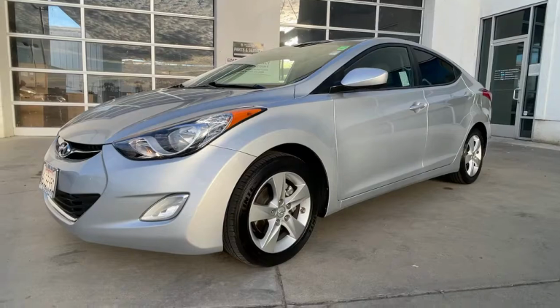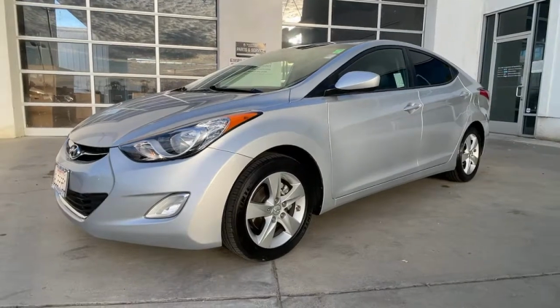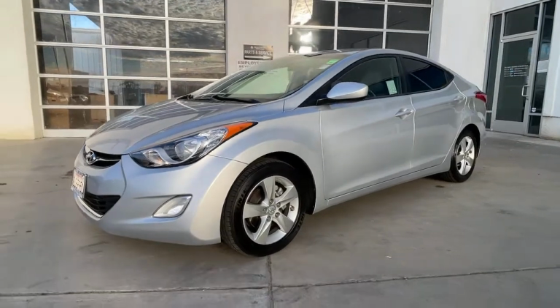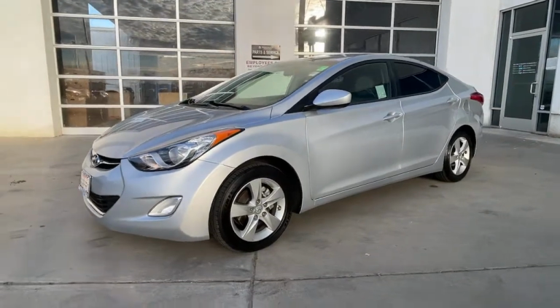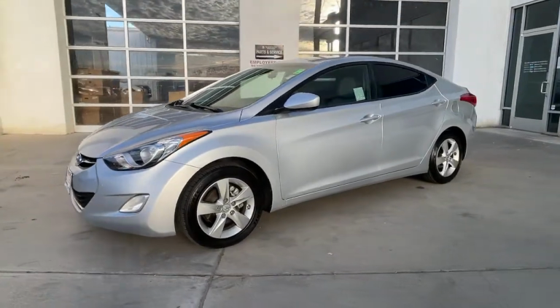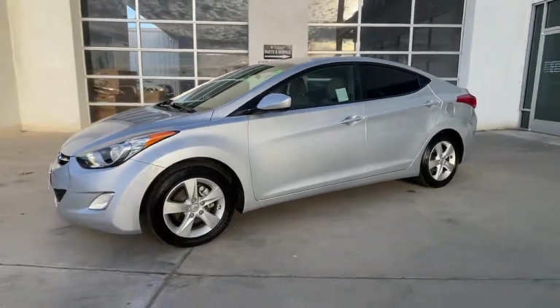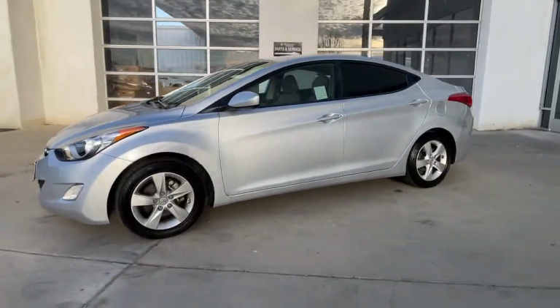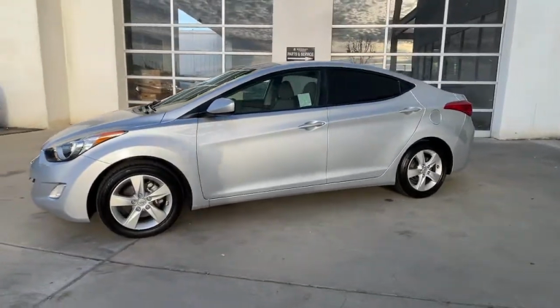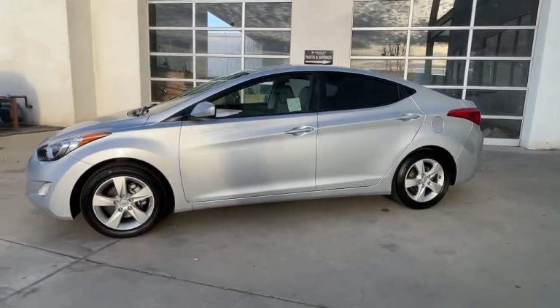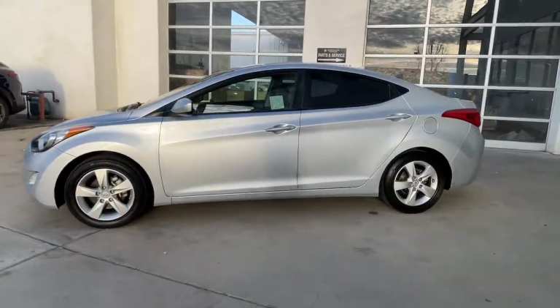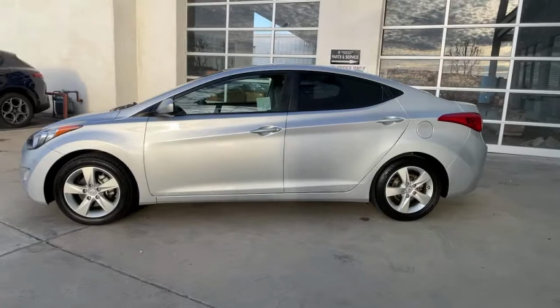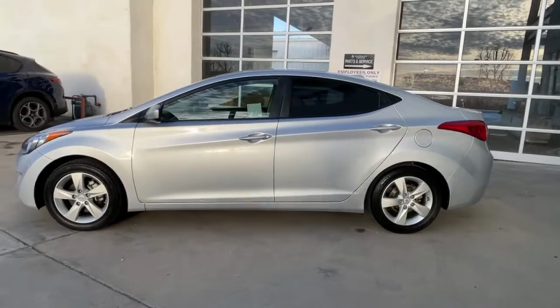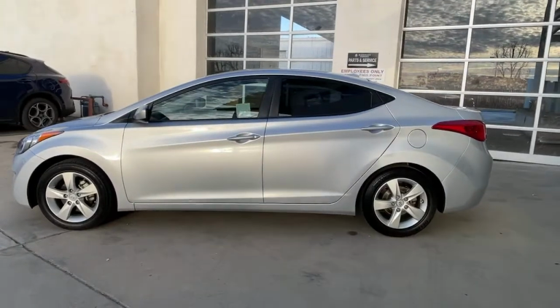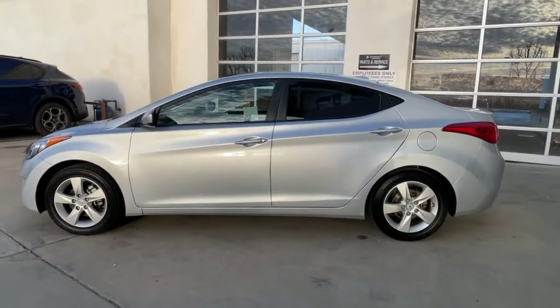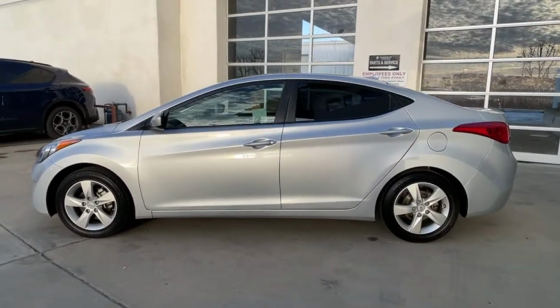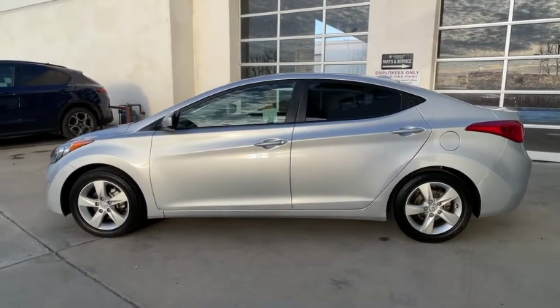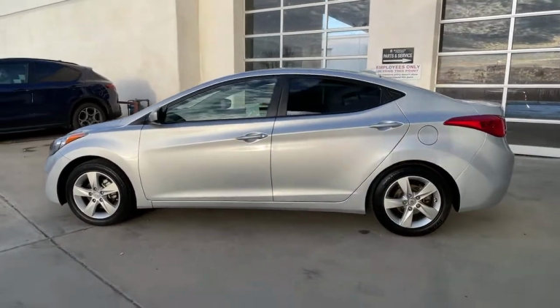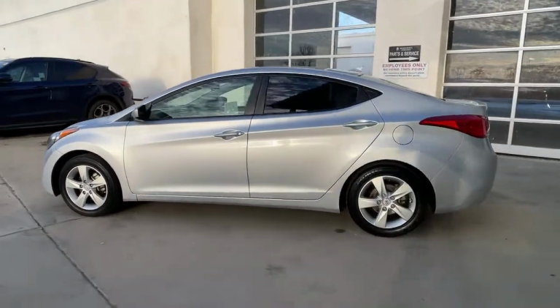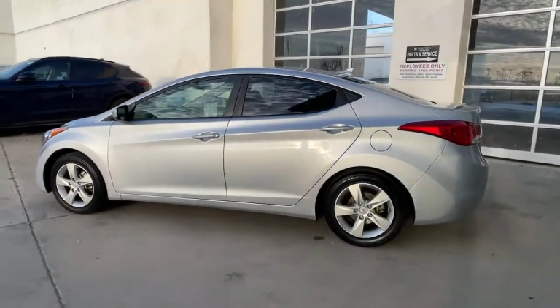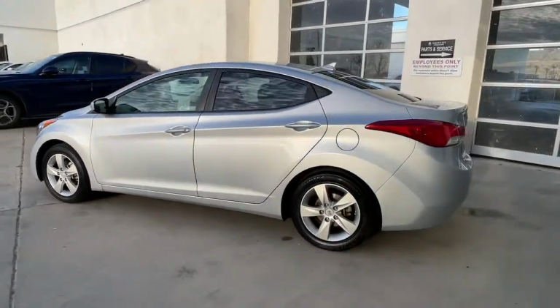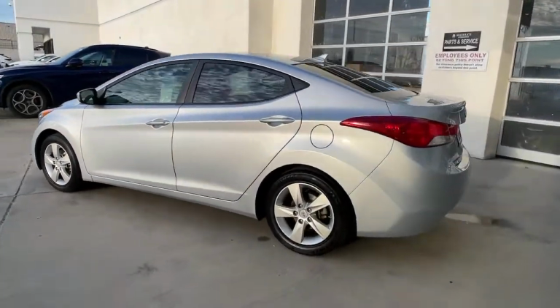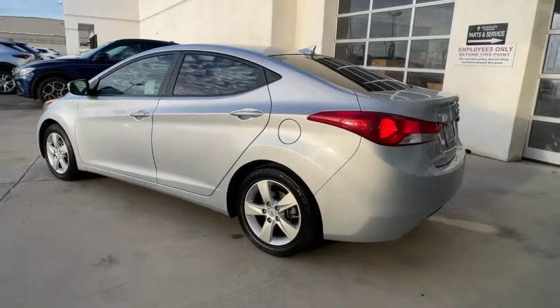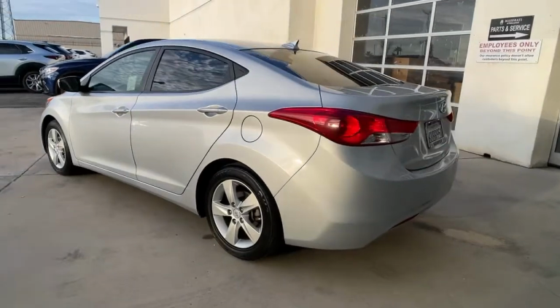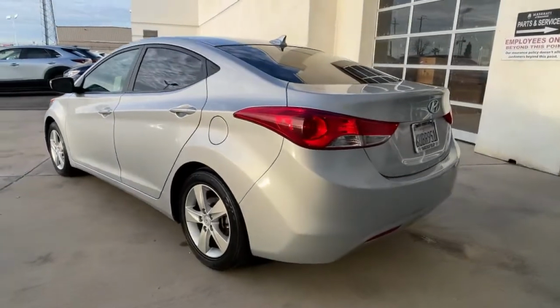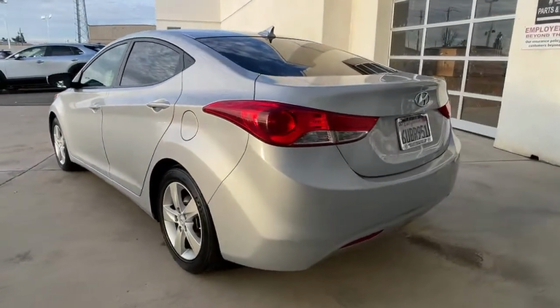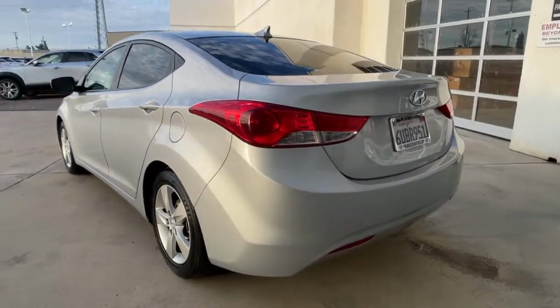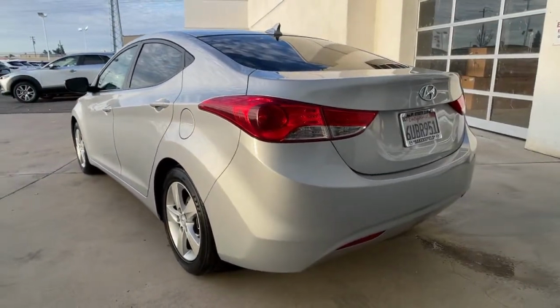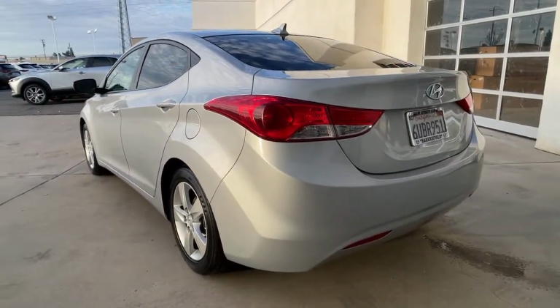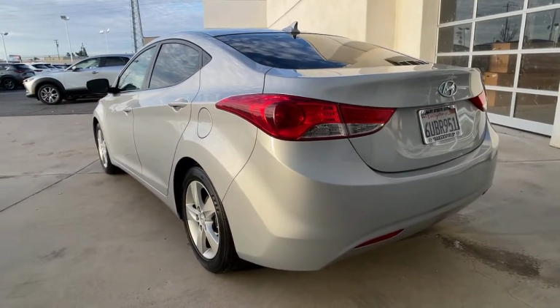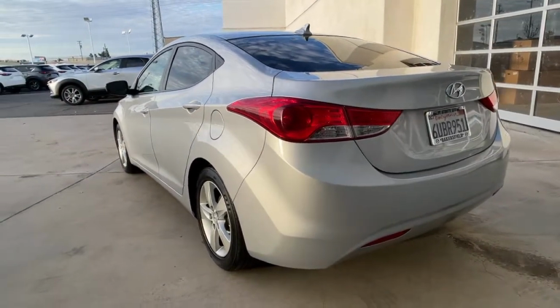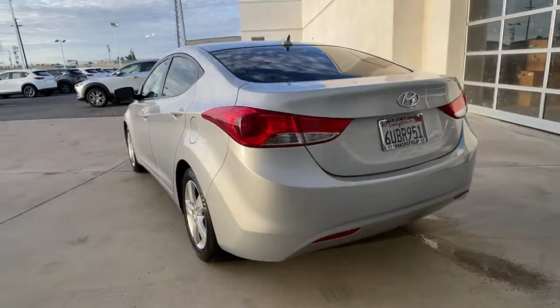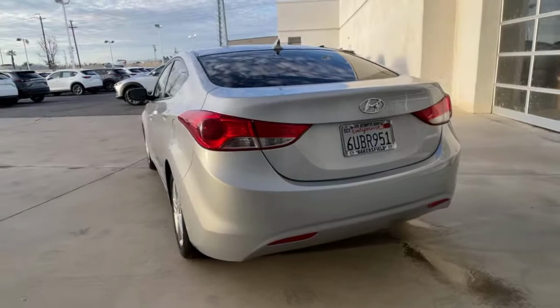Introducing the 2012 Hyundai Elantra. Start your day in smart style in this feature-packed Elantra. You'll love its ergonomic controls, standard rearview camera, refined ride, modern looks, and confidence-inspiring safety features.